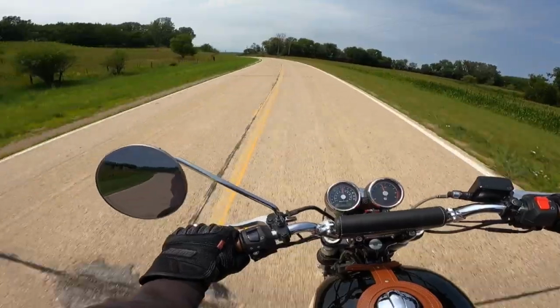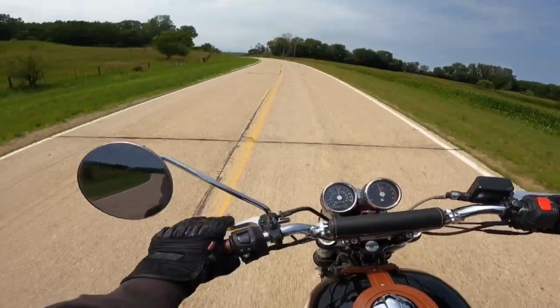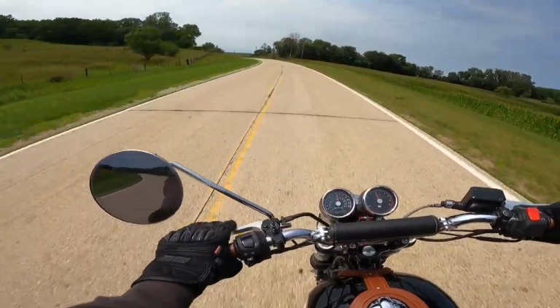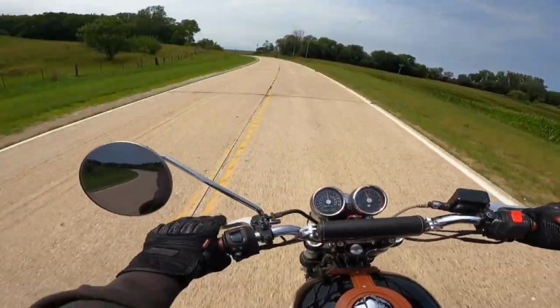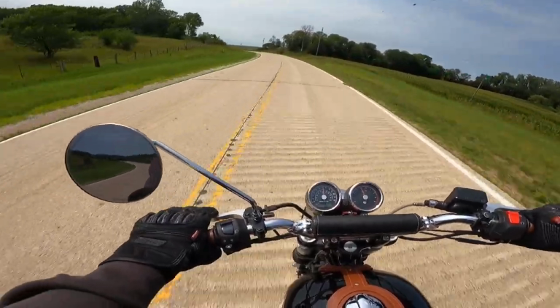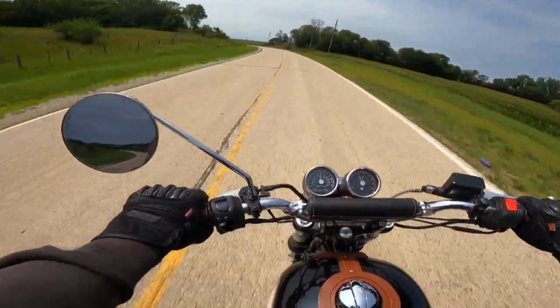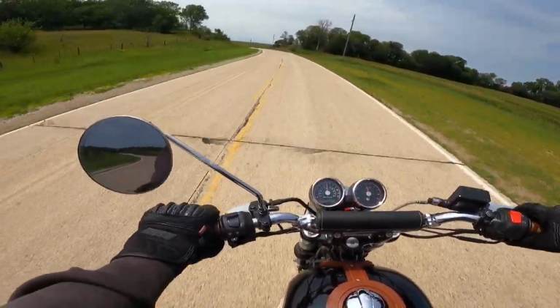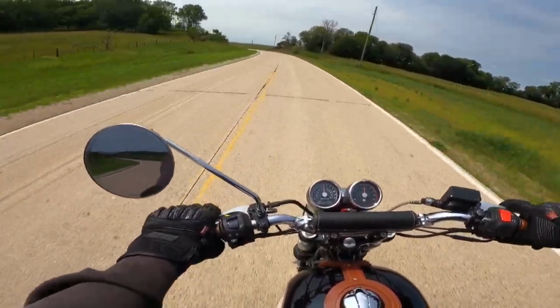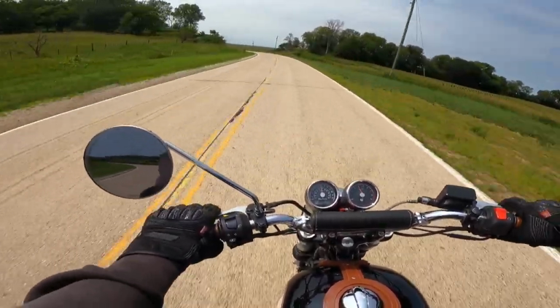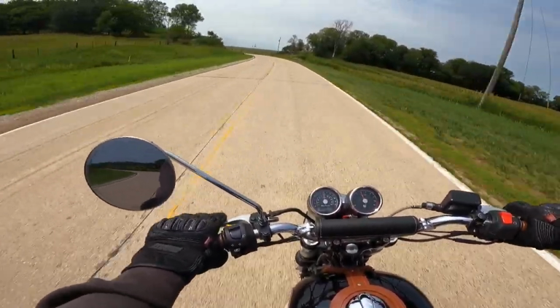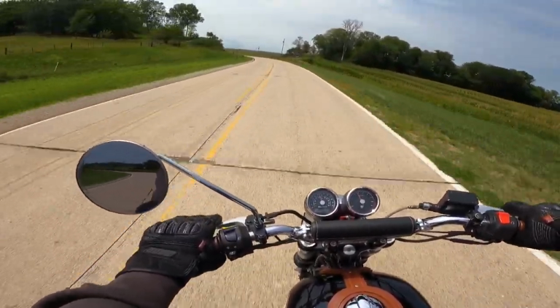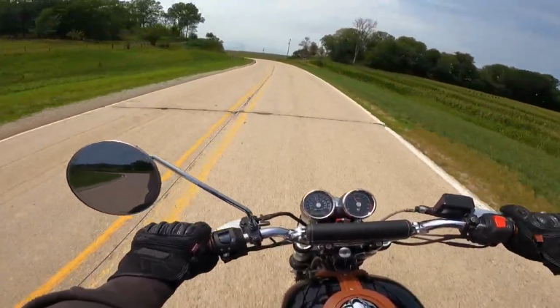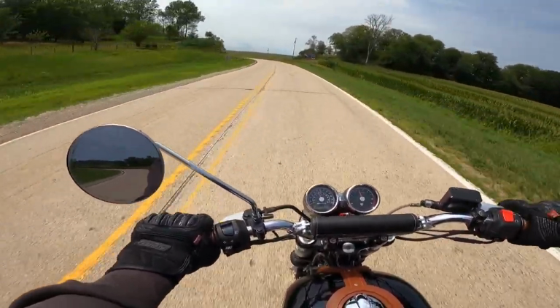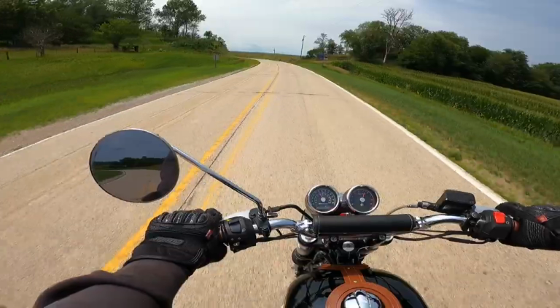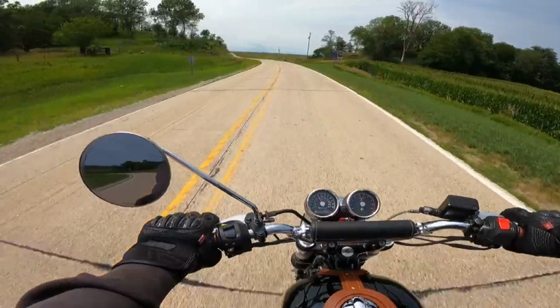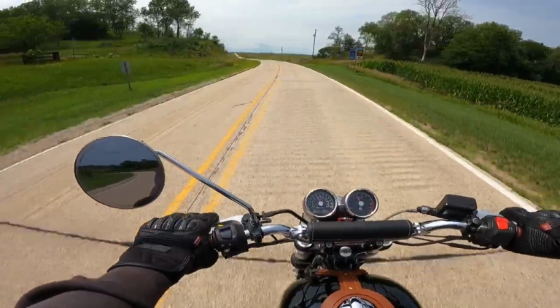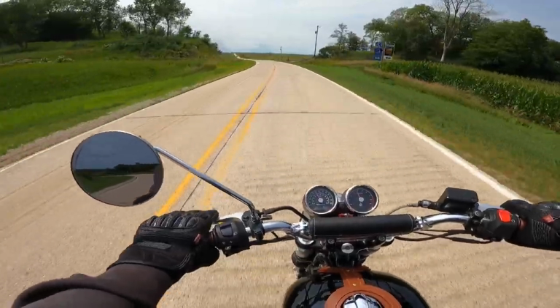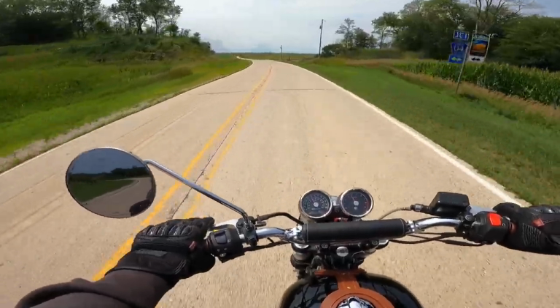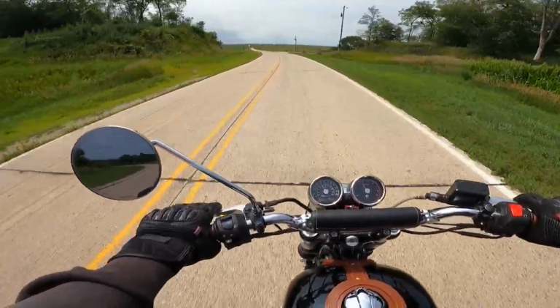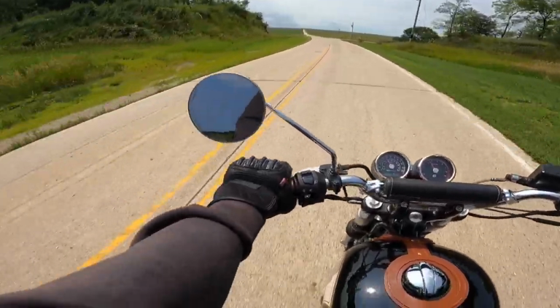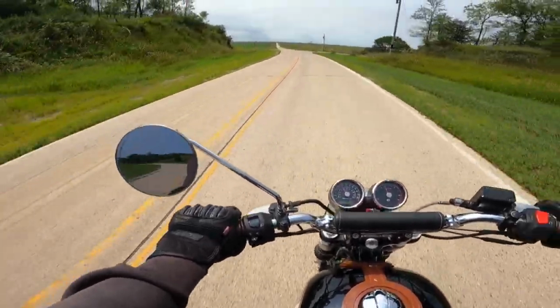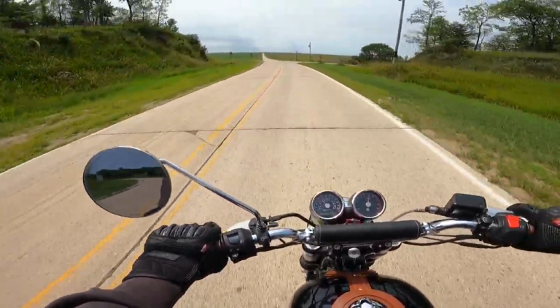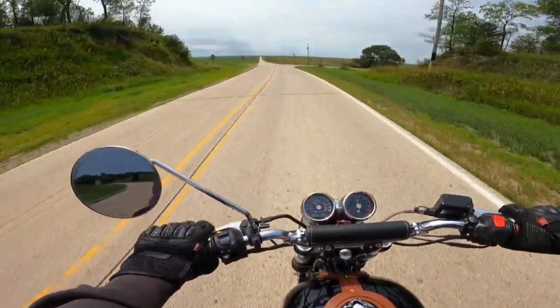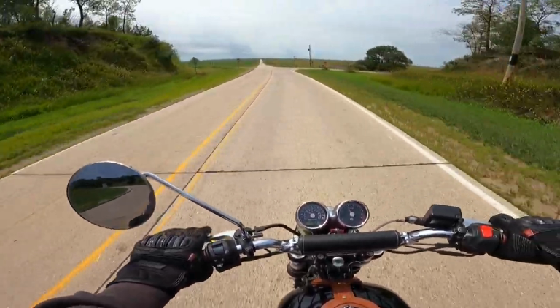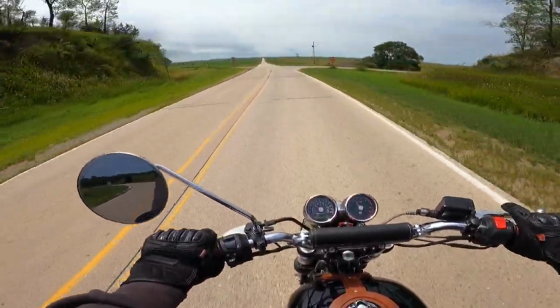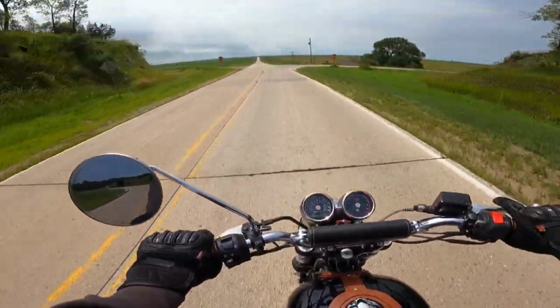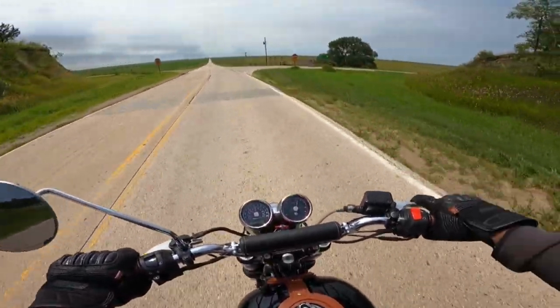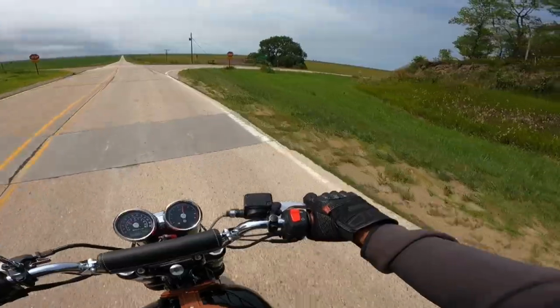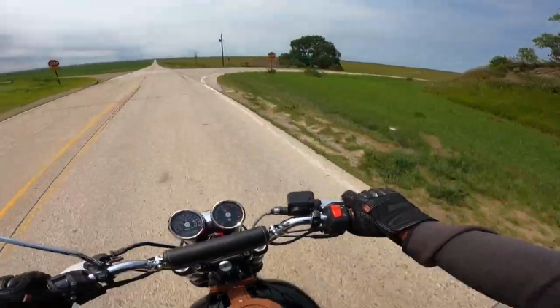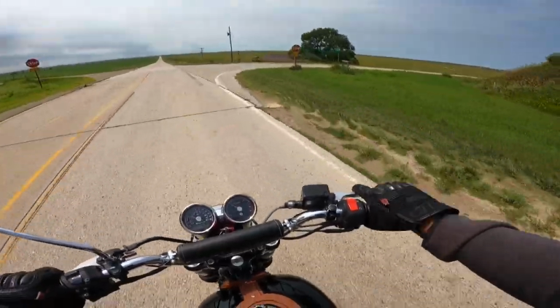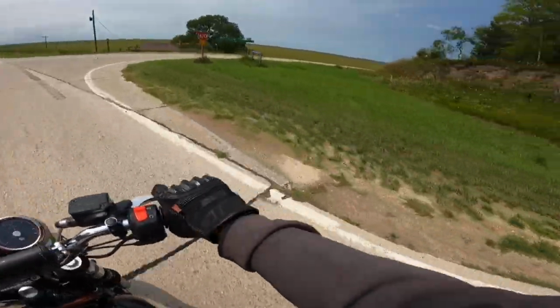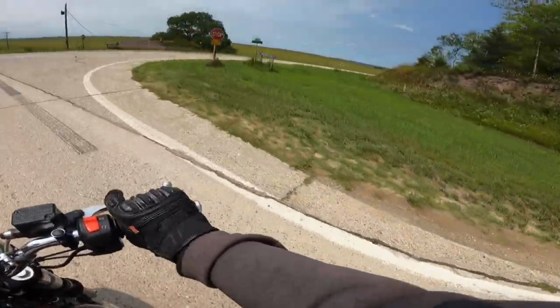I've ridden a couple dozen of these already and every time I ride one I just fall in love with it. On pavement like this it's just phenomenal — the handling is to die for. I just love it. And hey, listen to that pipe!